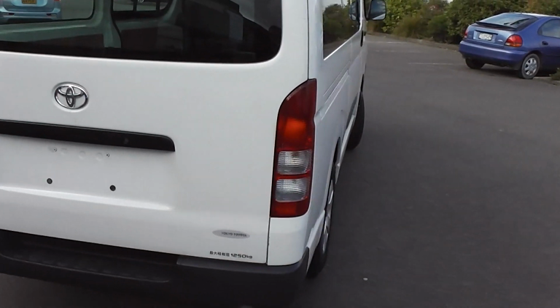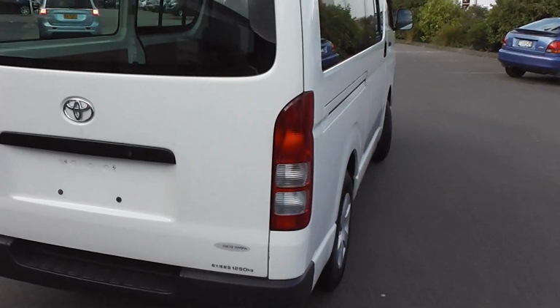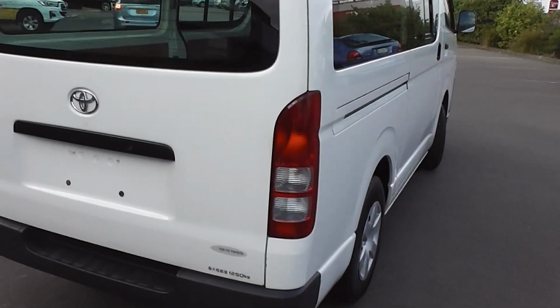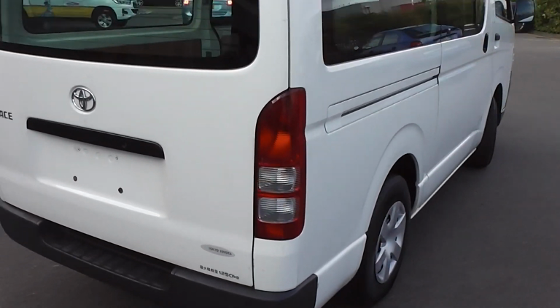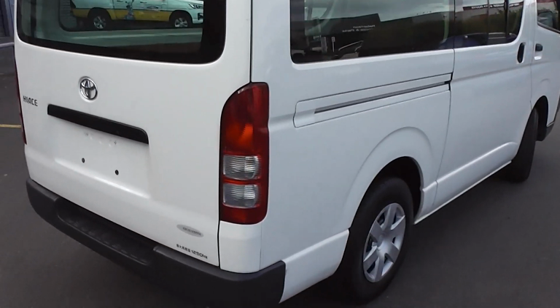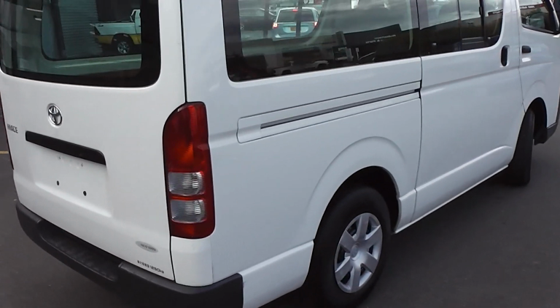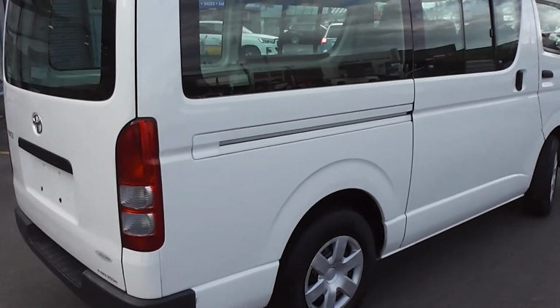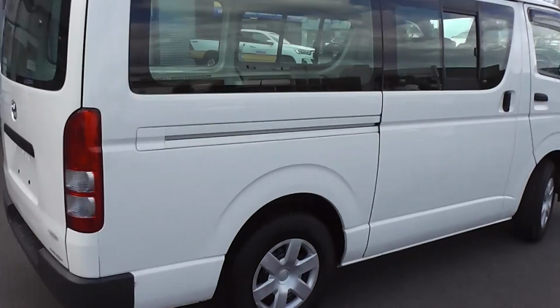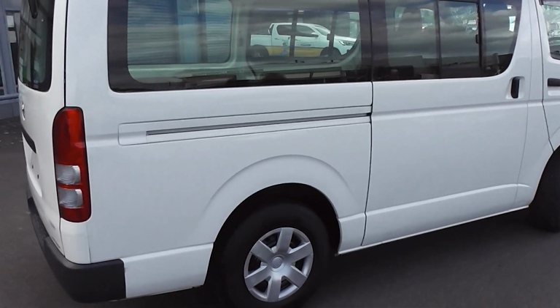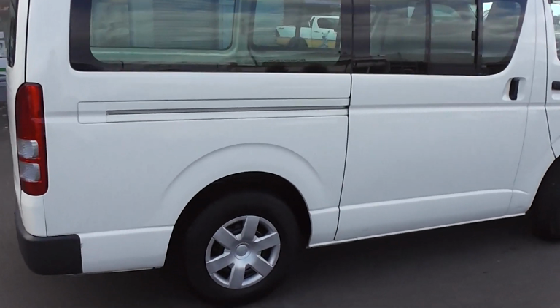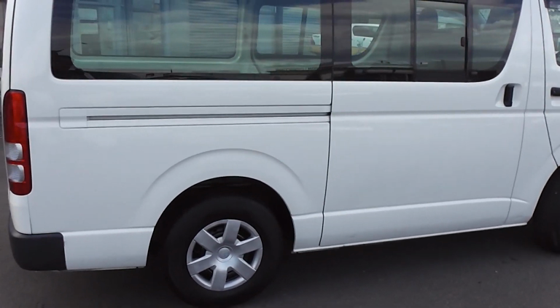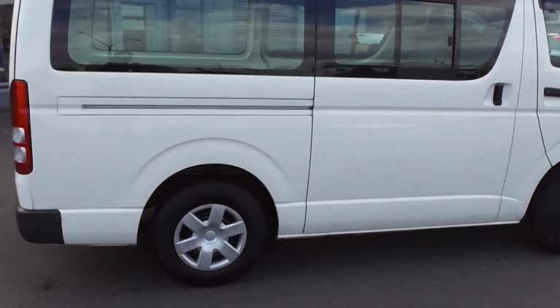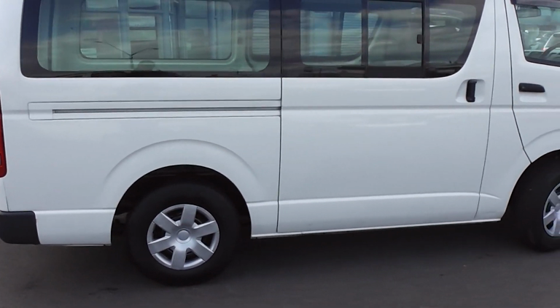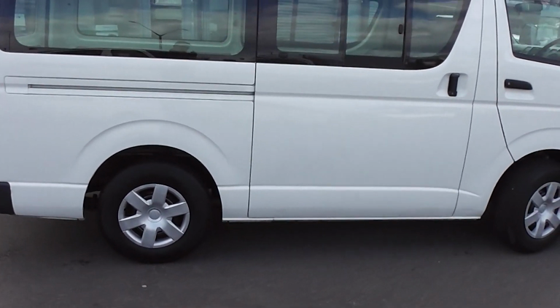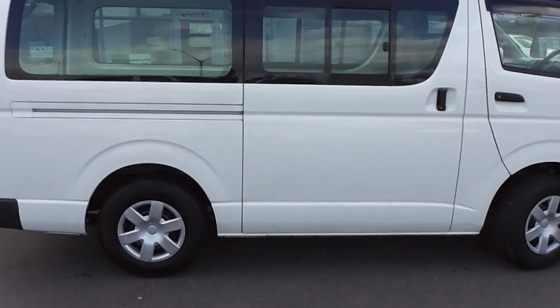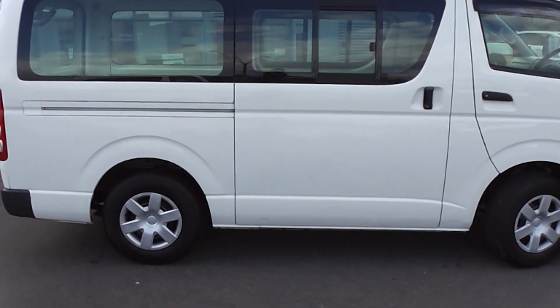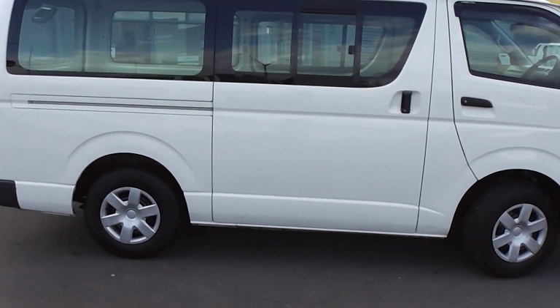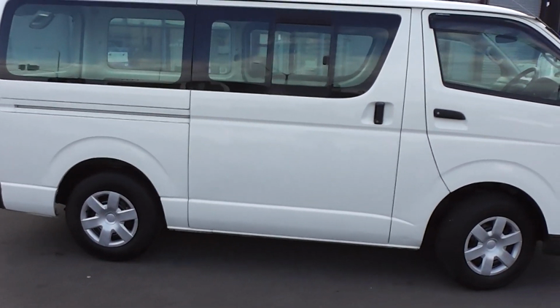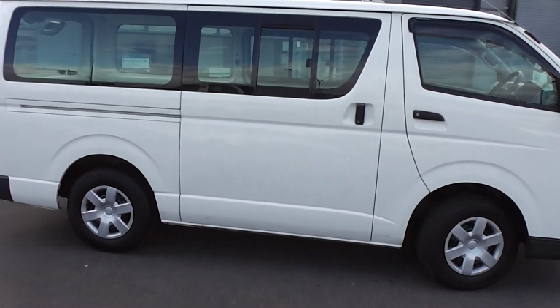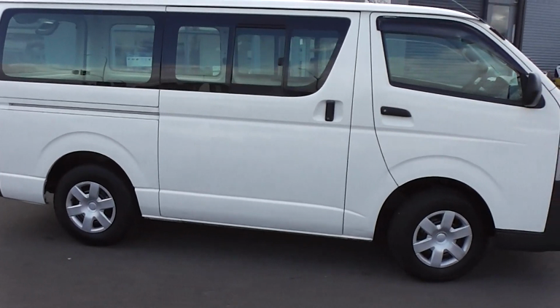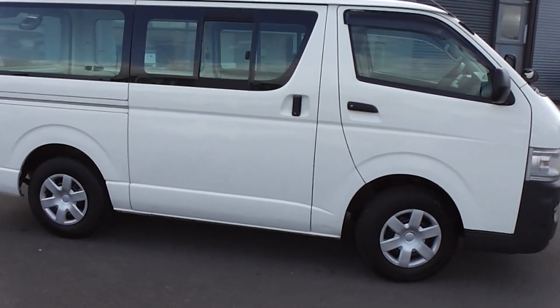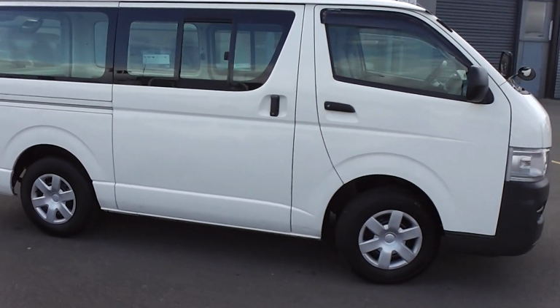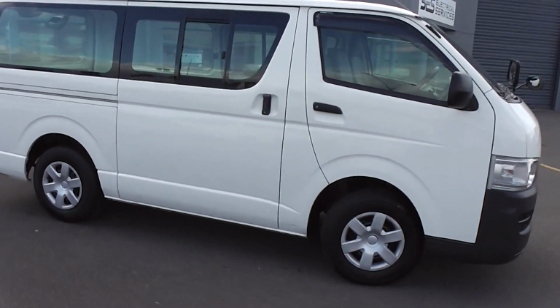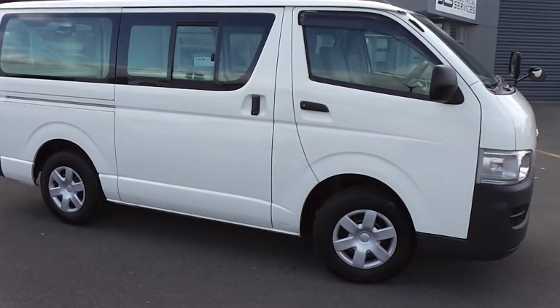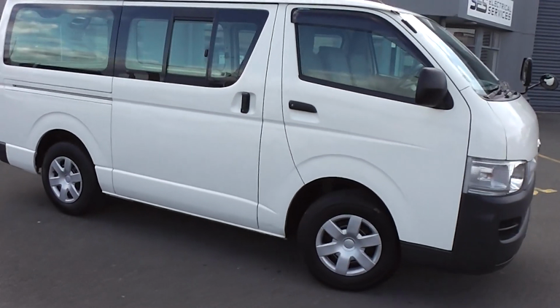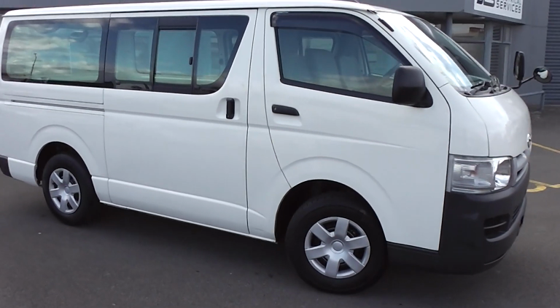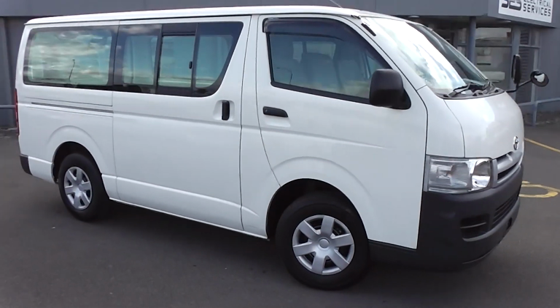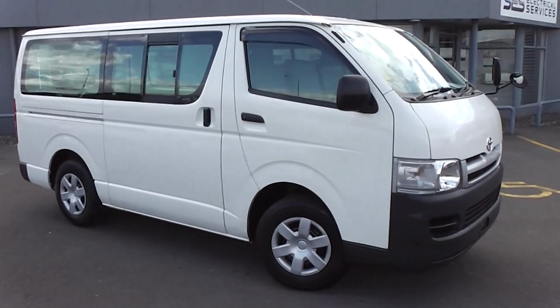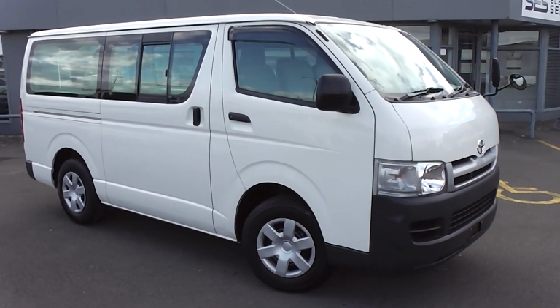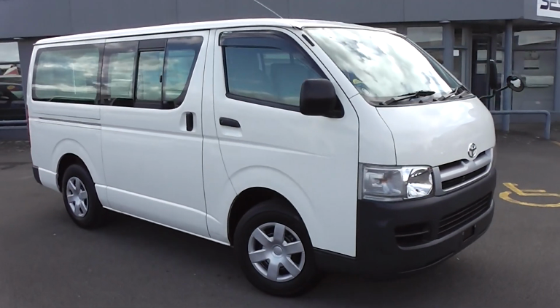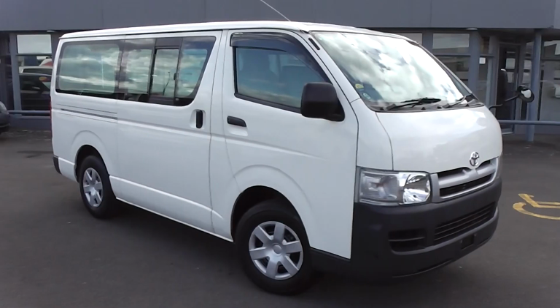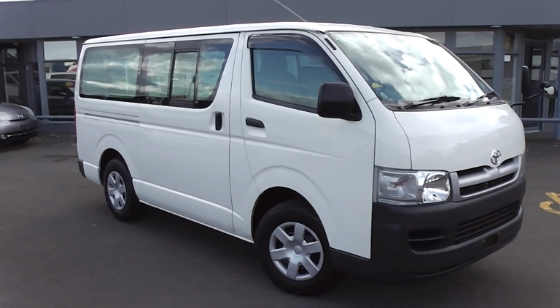You can finance this Hi-Ace from no deposit. We've got very competitive interest rates available right now — please give us a call for an obligation-free finance quote. You may be pleasantly surprised how affordable it is to own this Hi-Ace right now. Thank you.